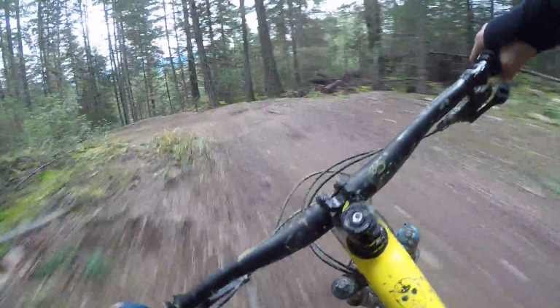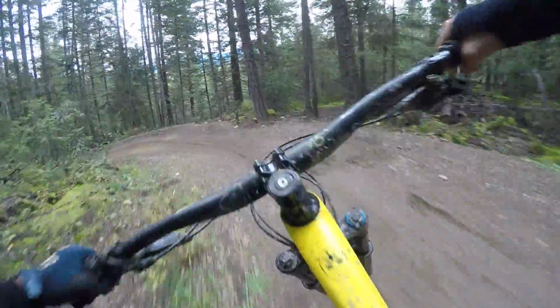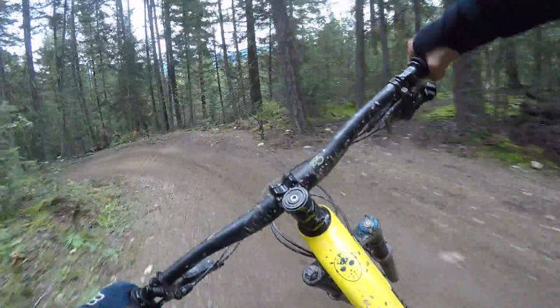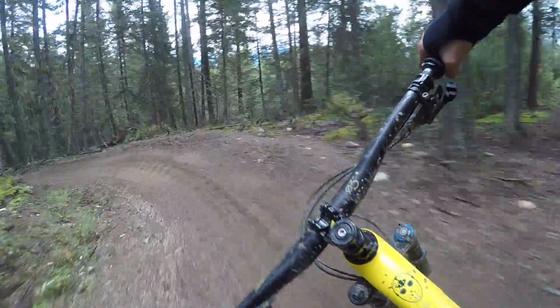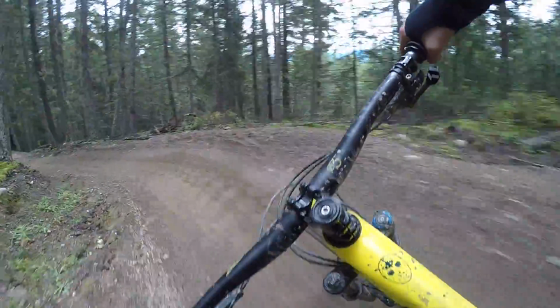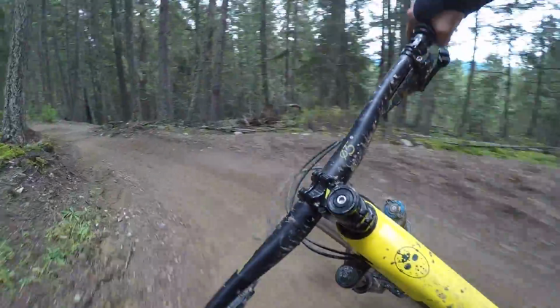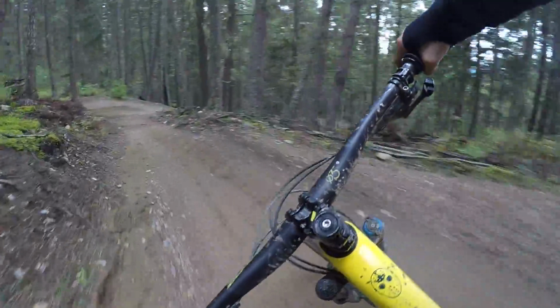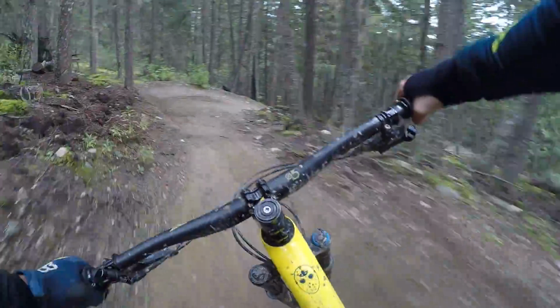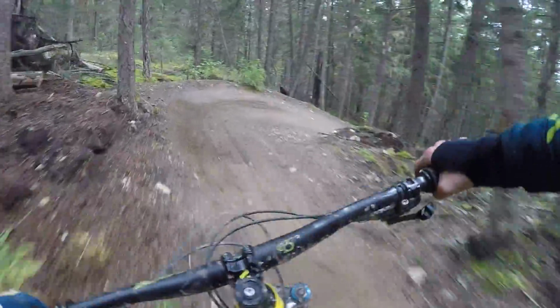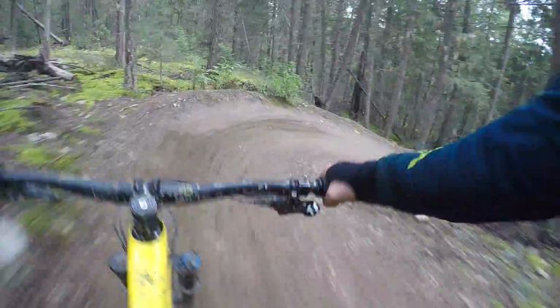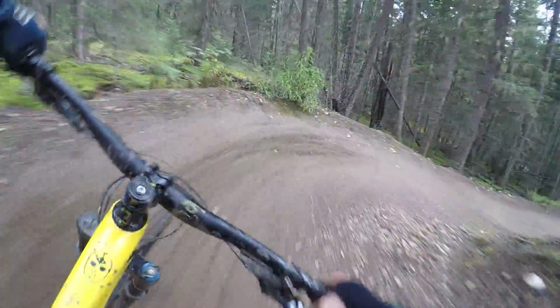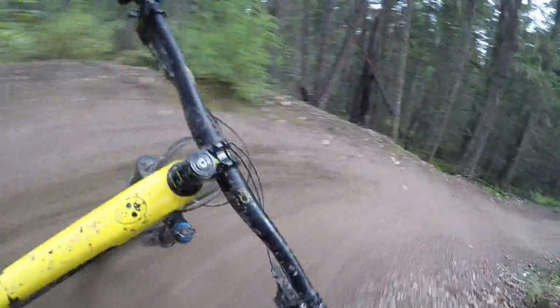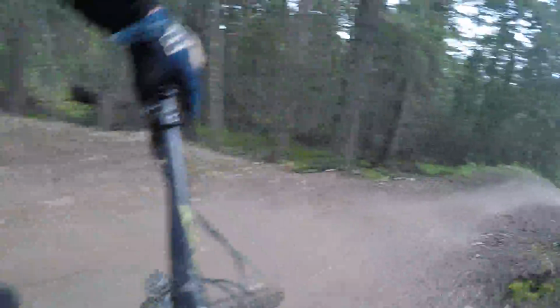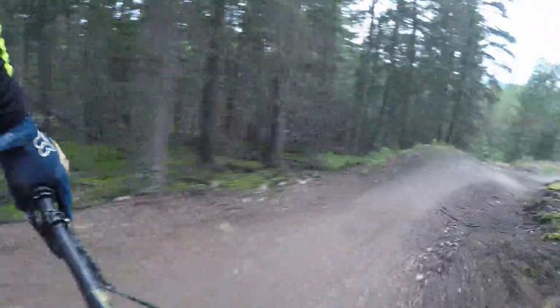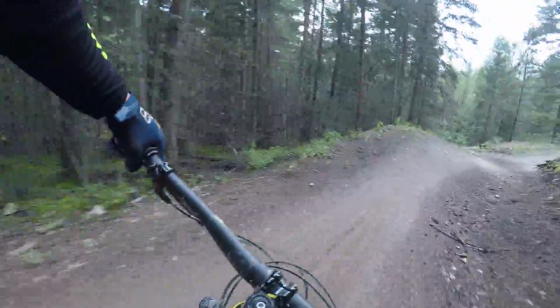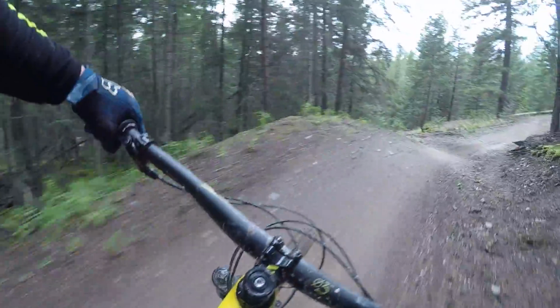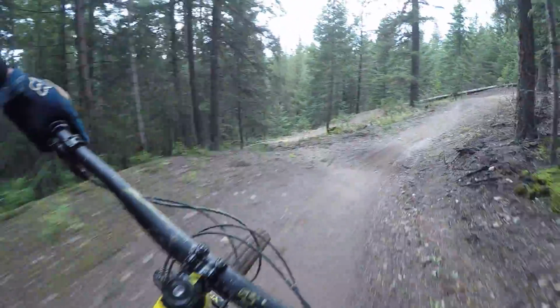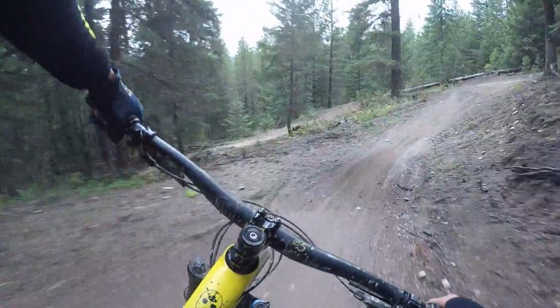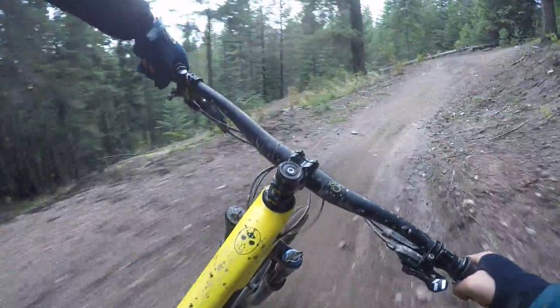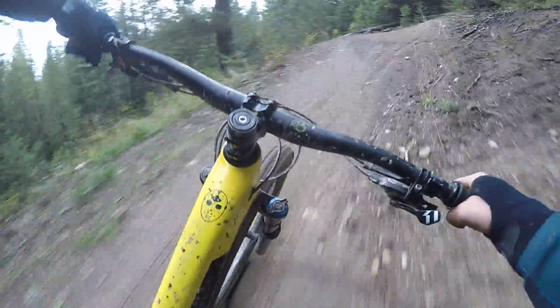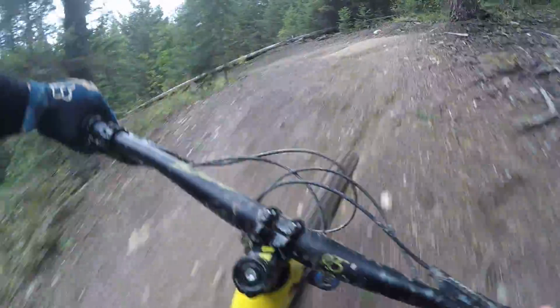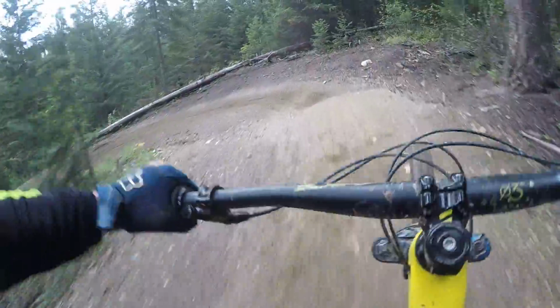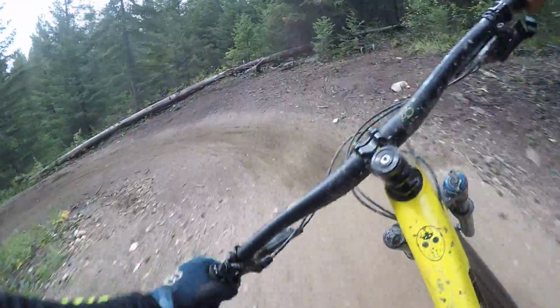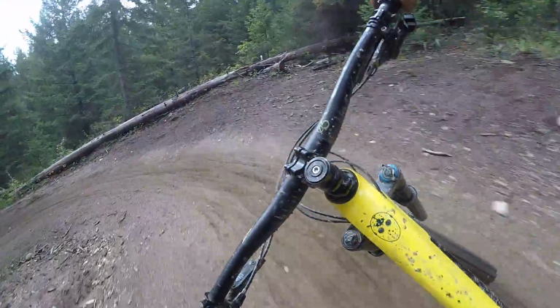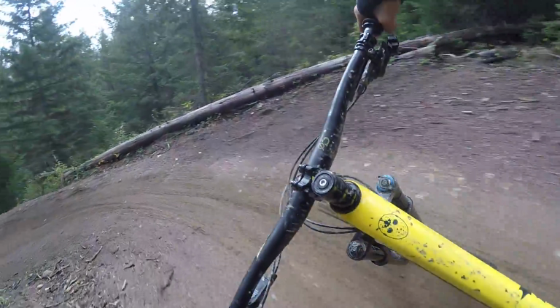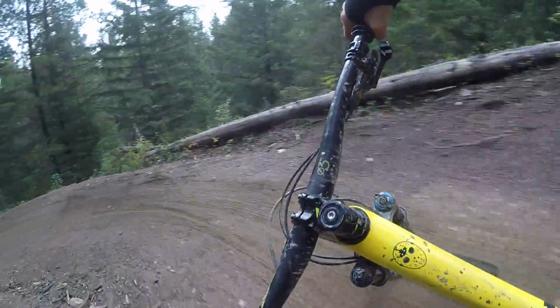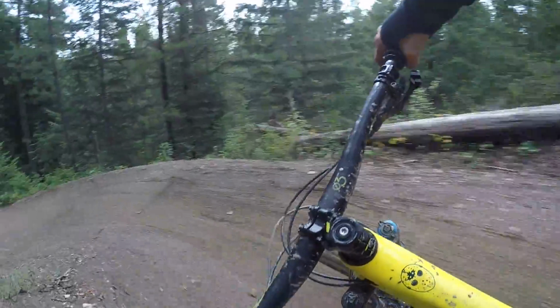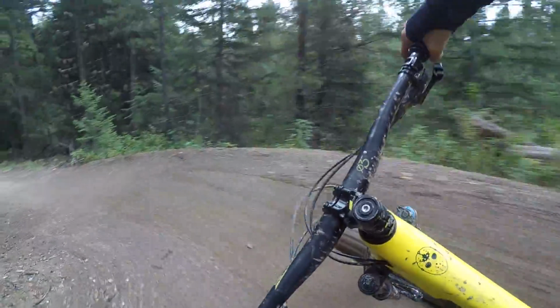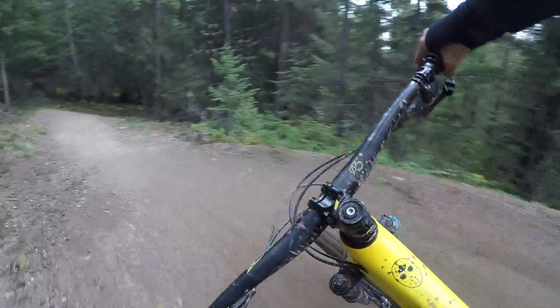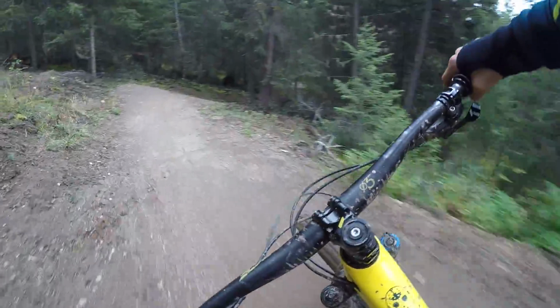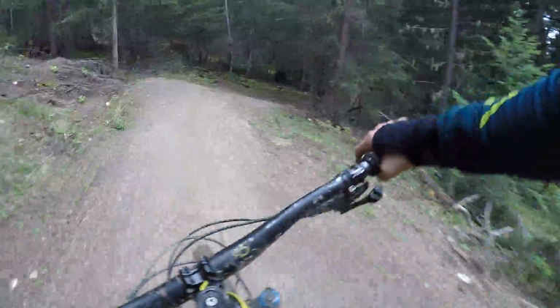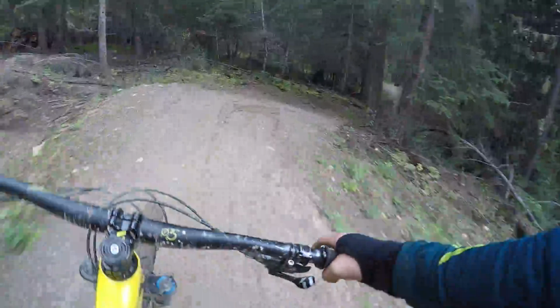Okay. Now we're in the tail end — bunch of berms to the pick-up zone. Pretty sandy.